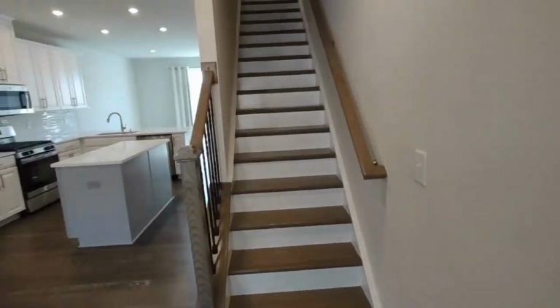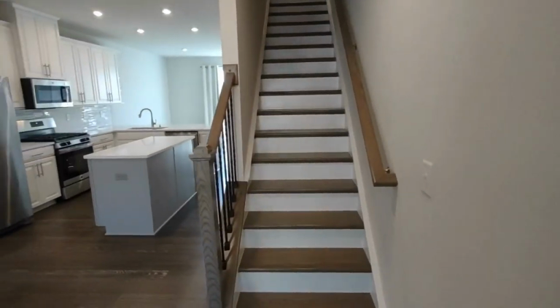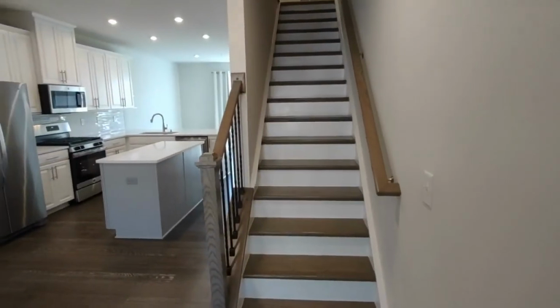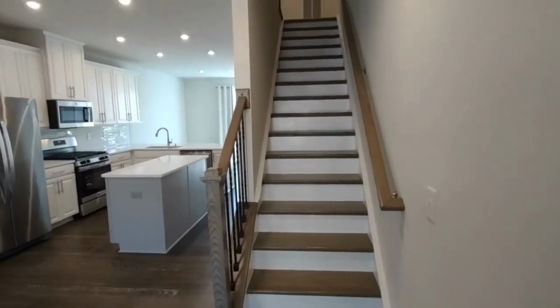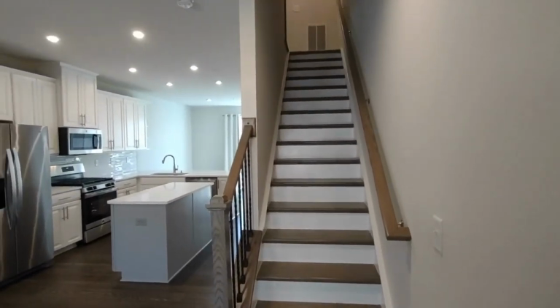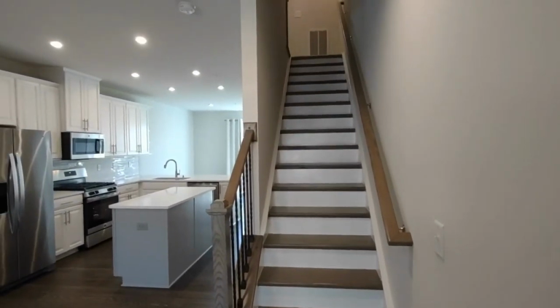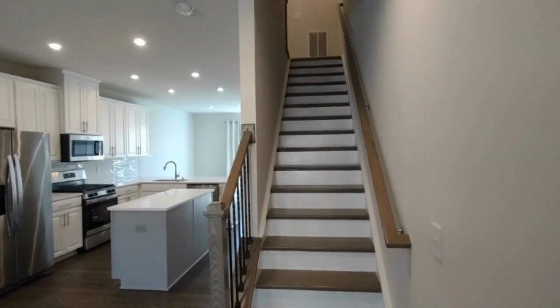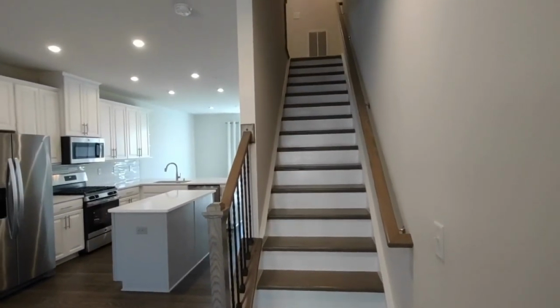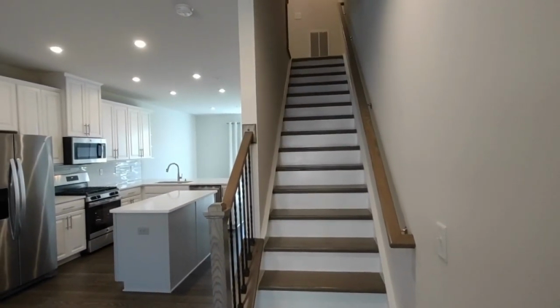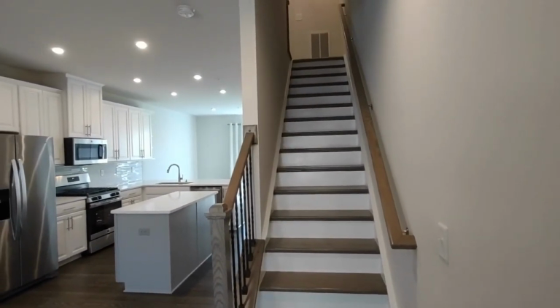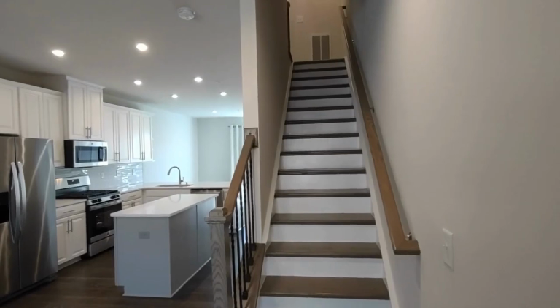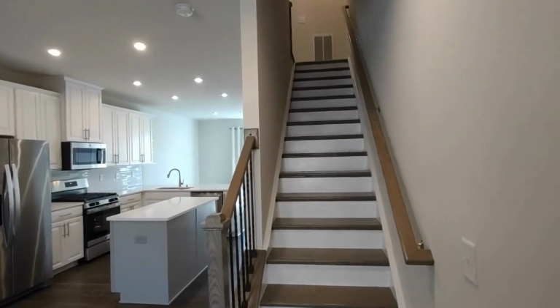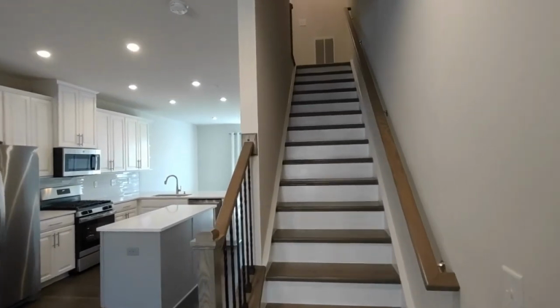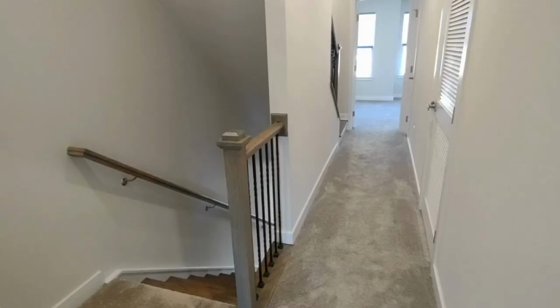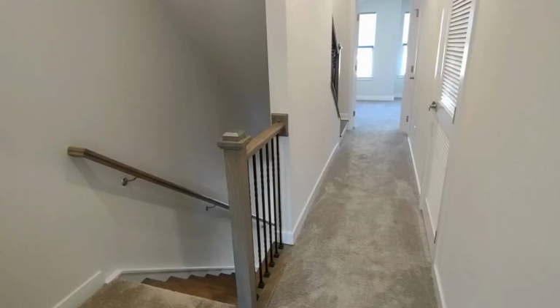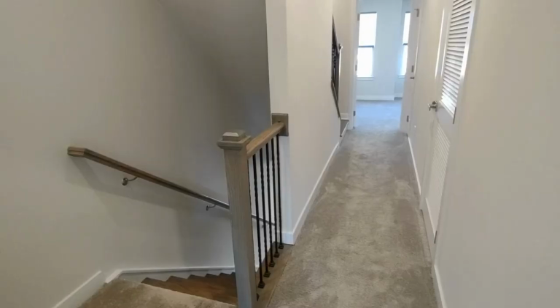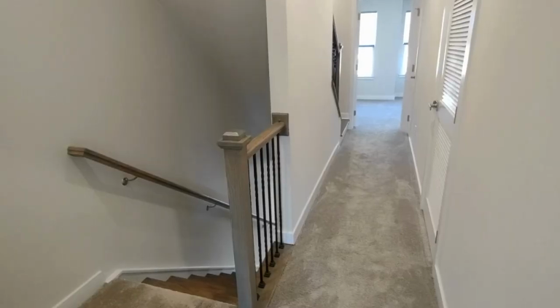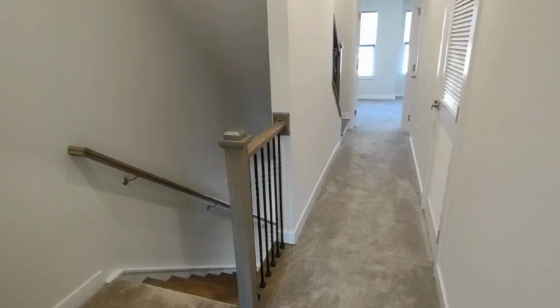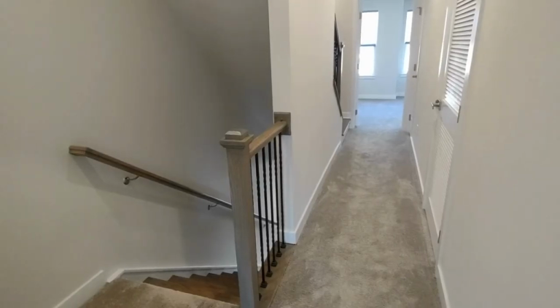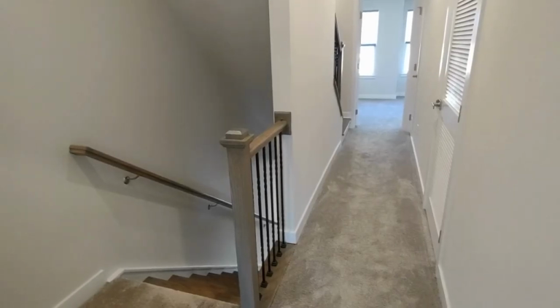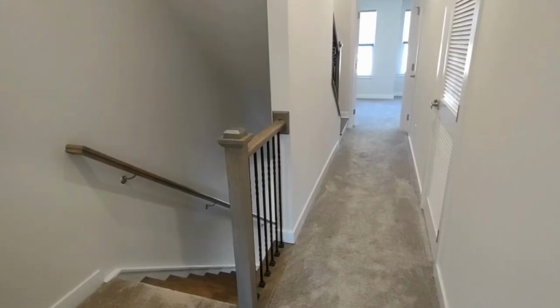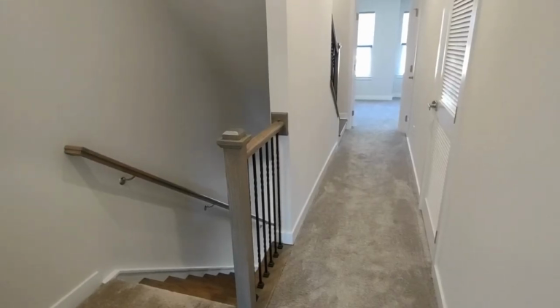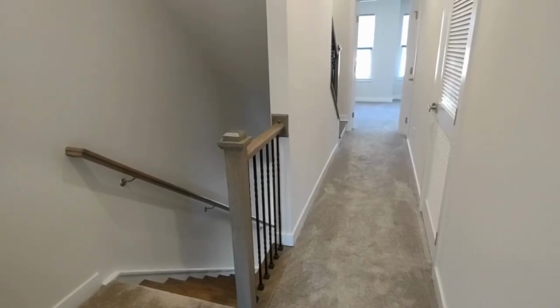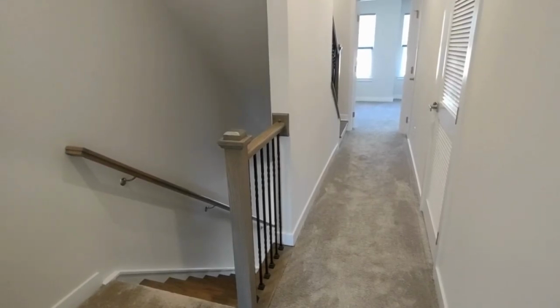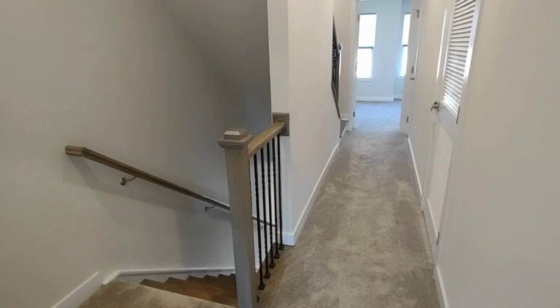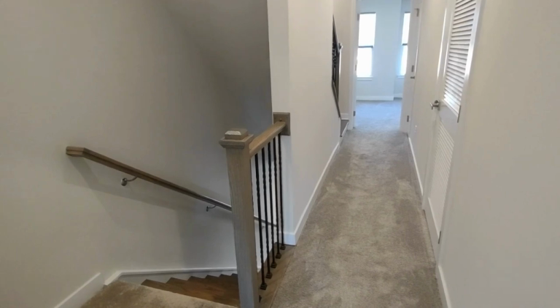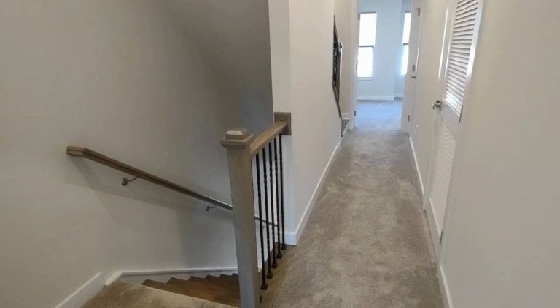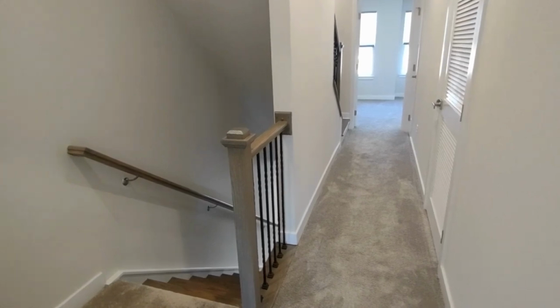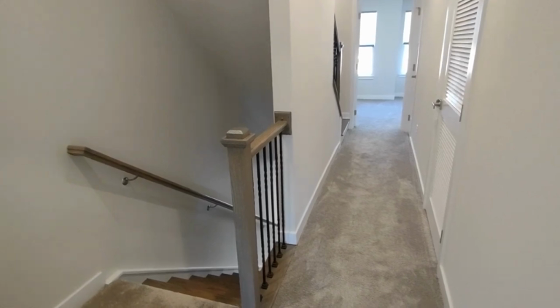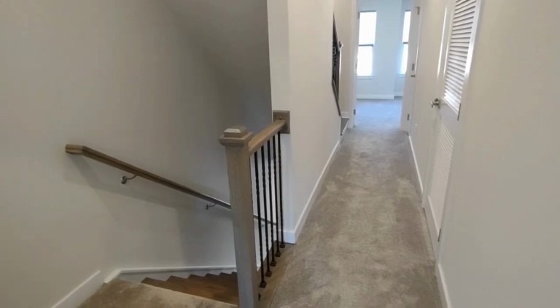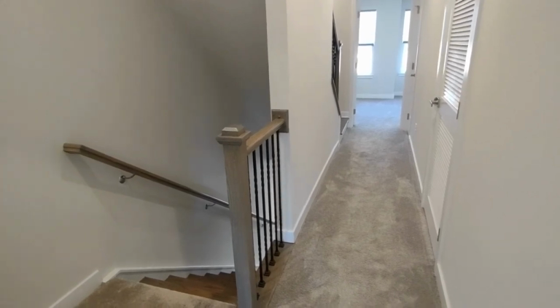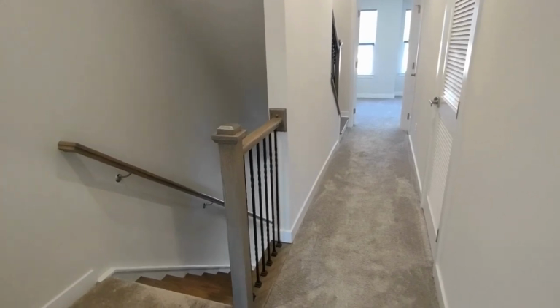To our left now is the staircase up to the third level, which includes the first two bedrooms. The third level of this townhome includes the master bedroom, bedroom number two, and the laundry space. Let's go see those now.